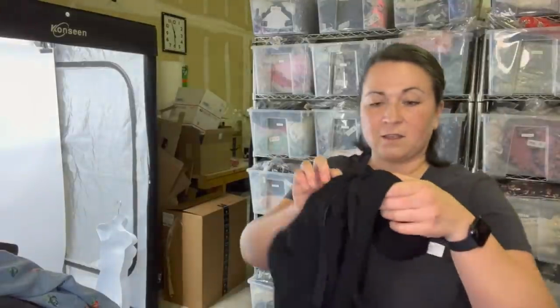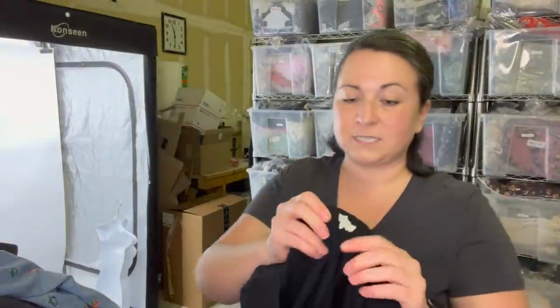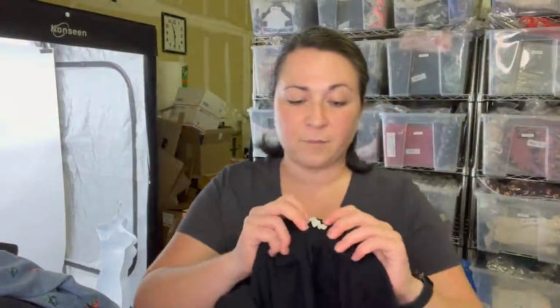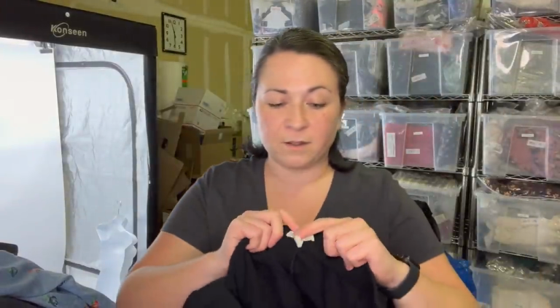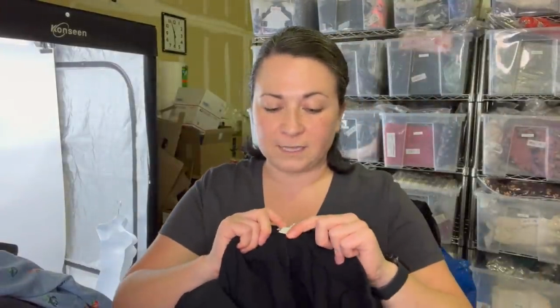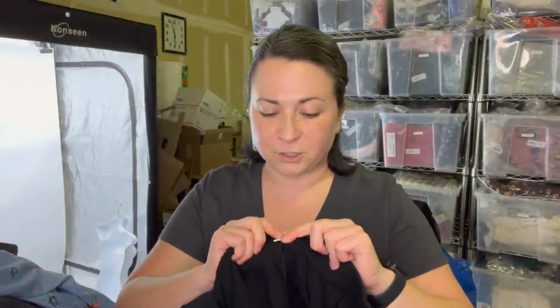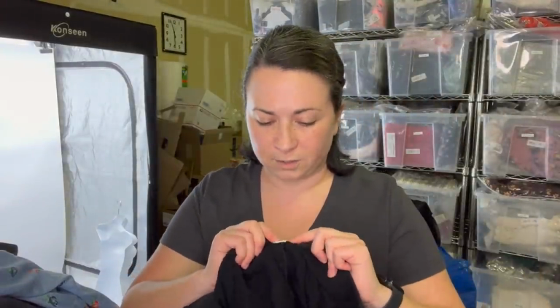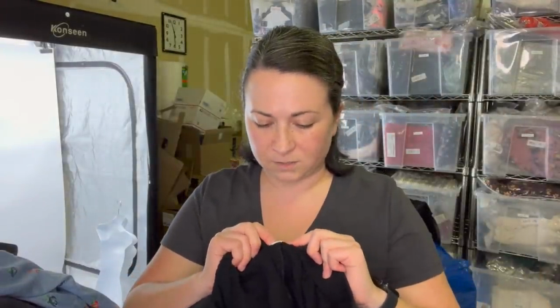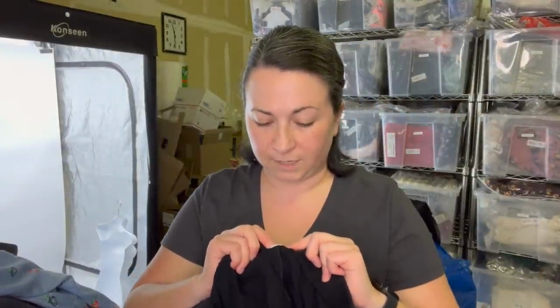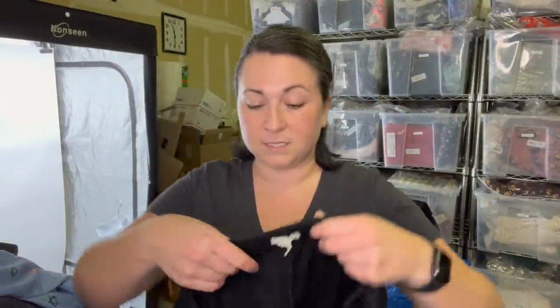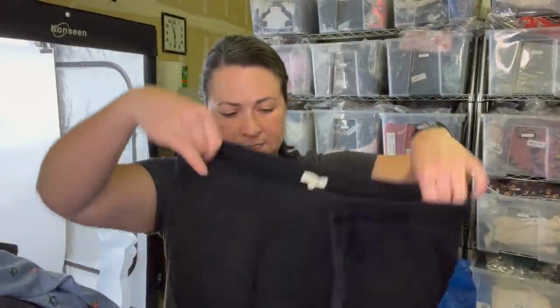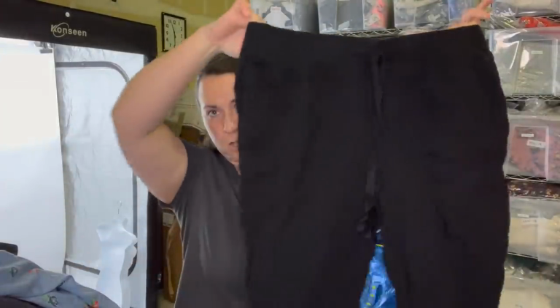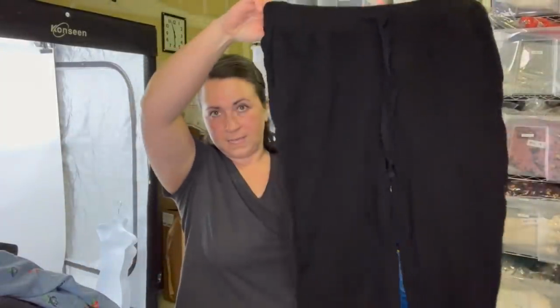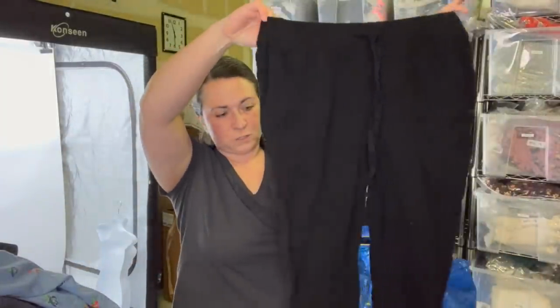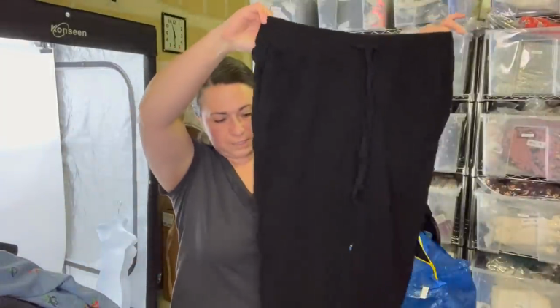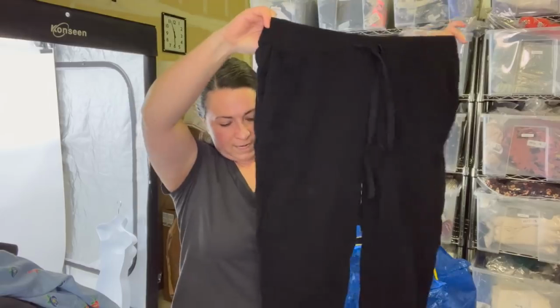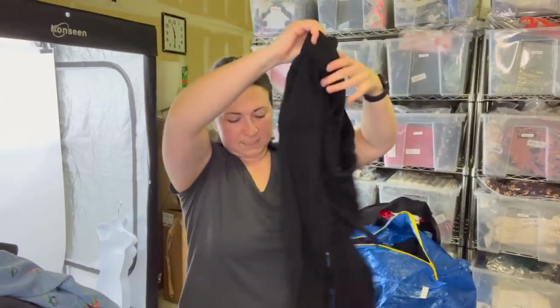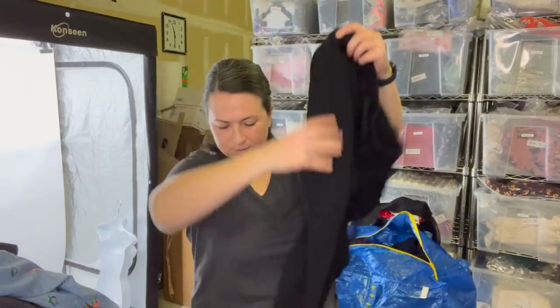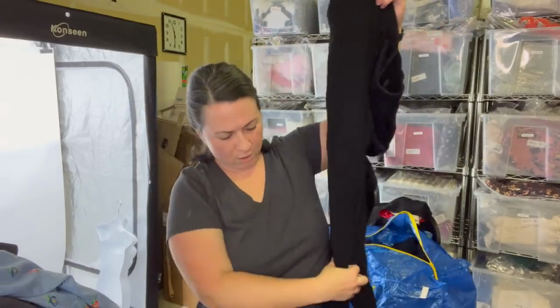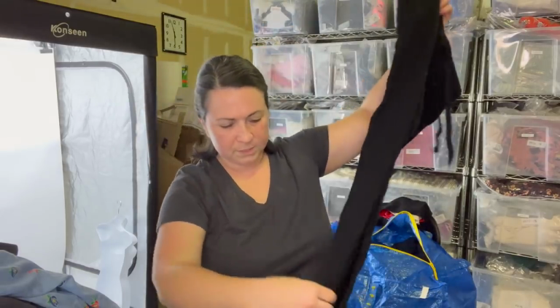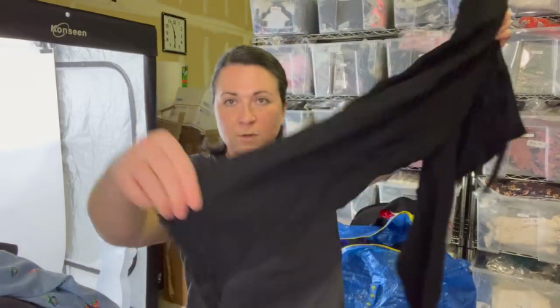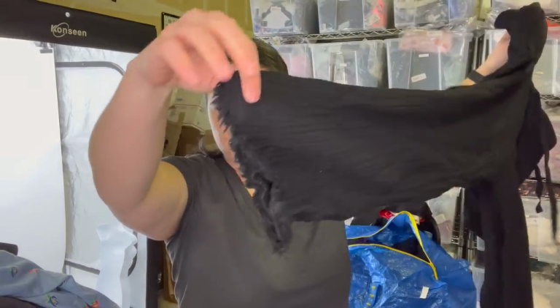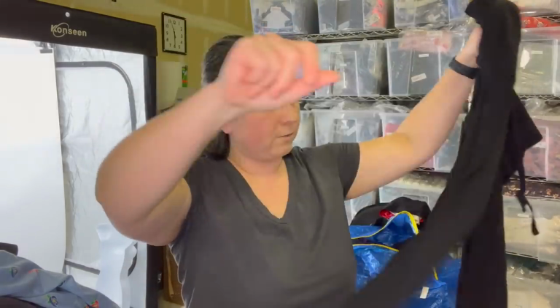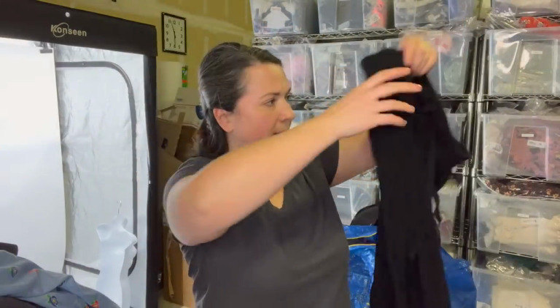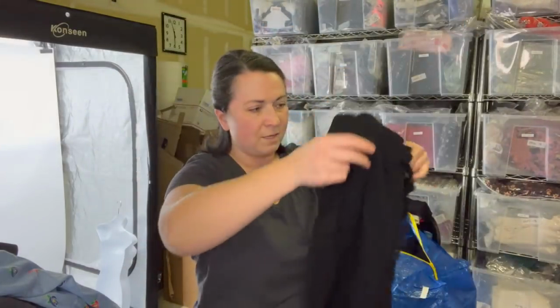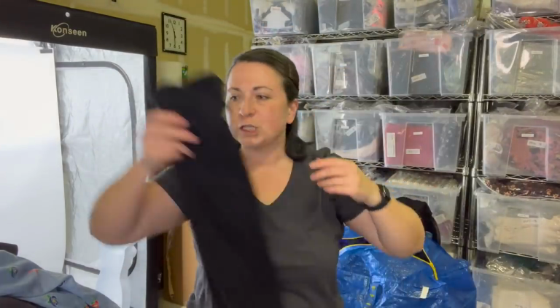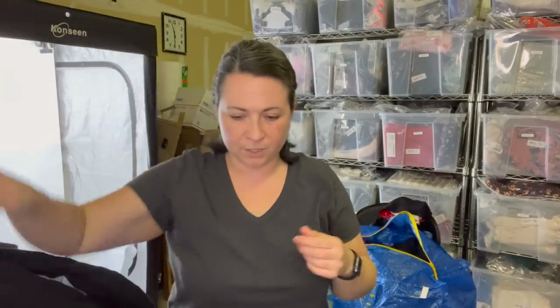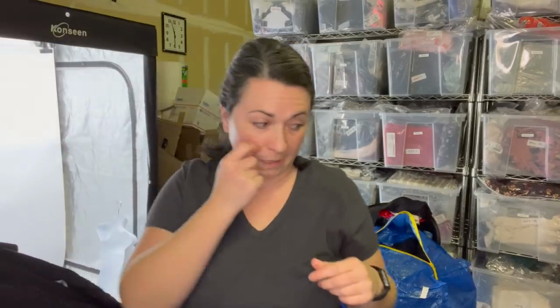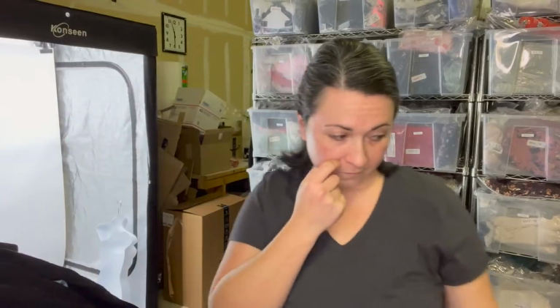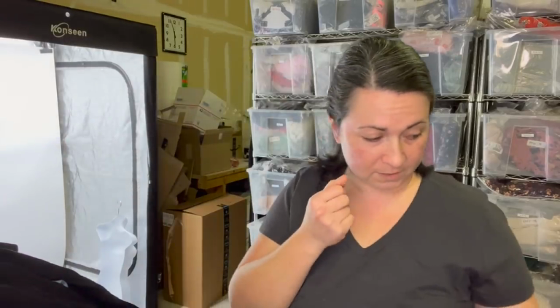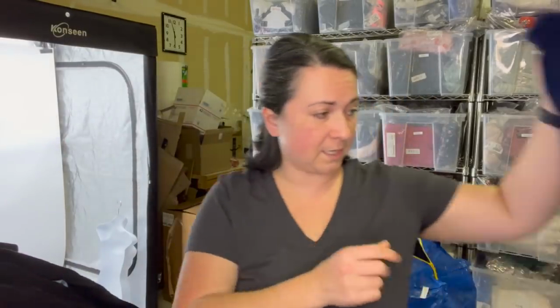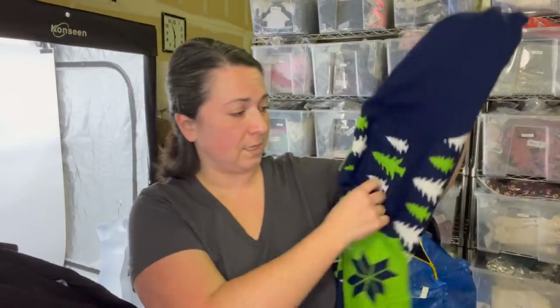We've got a pair of Eileen Fisher — I think these are linen pants, size small, drawstring waist, cropped with a frayed raw hem. Super cute. Would love those in my size during the summer.